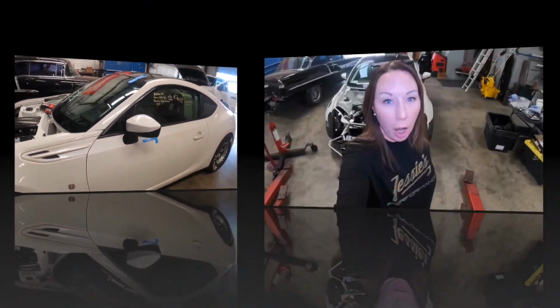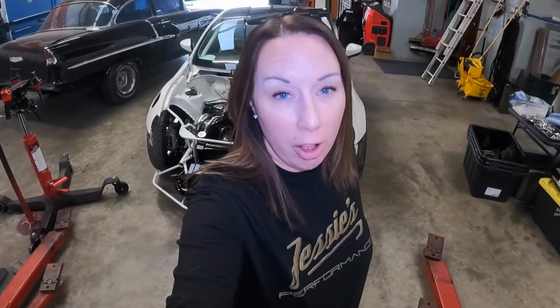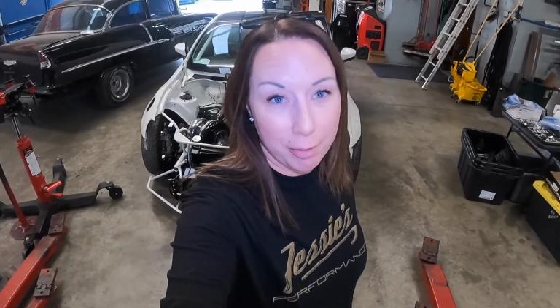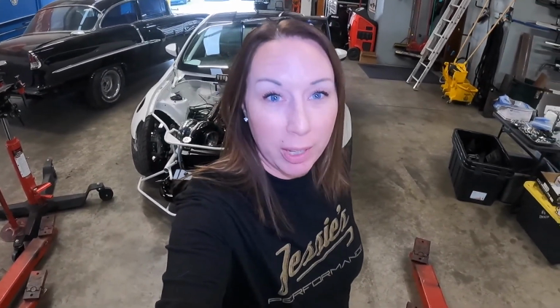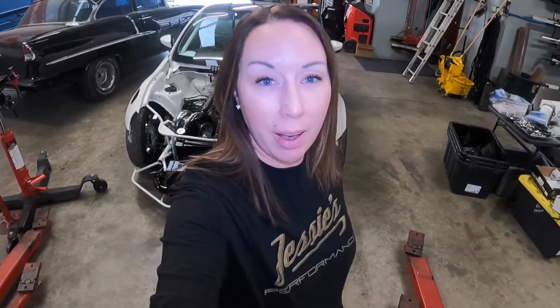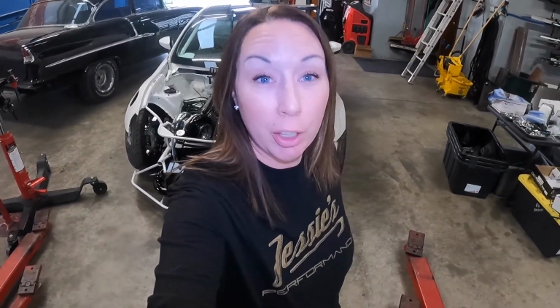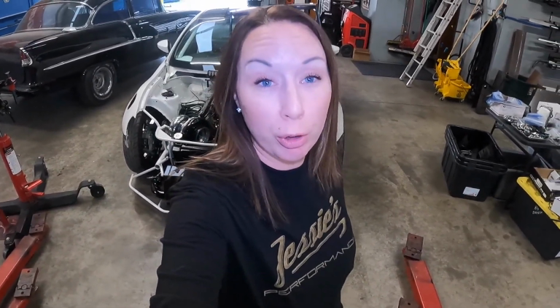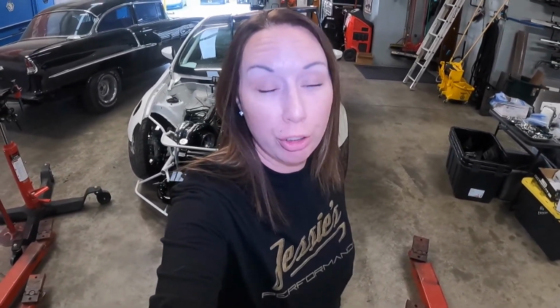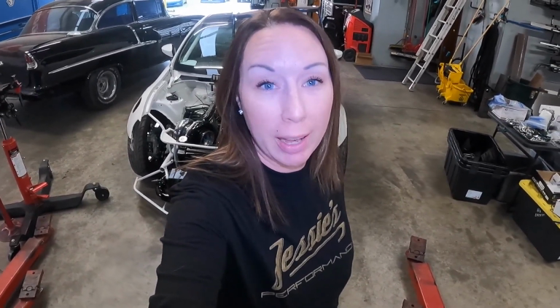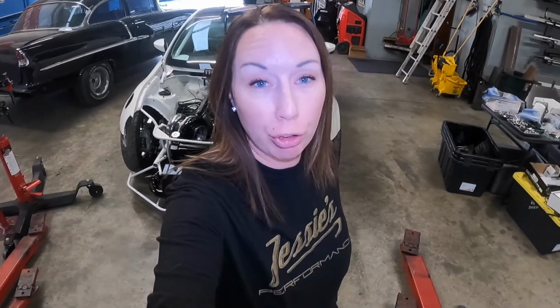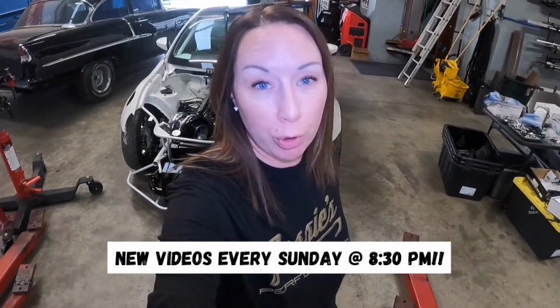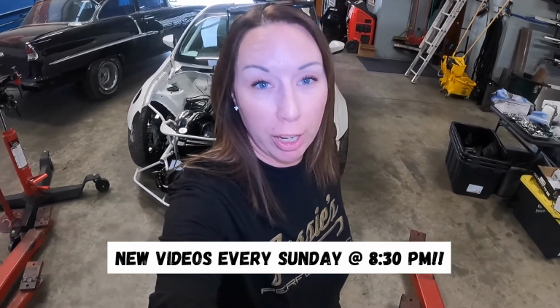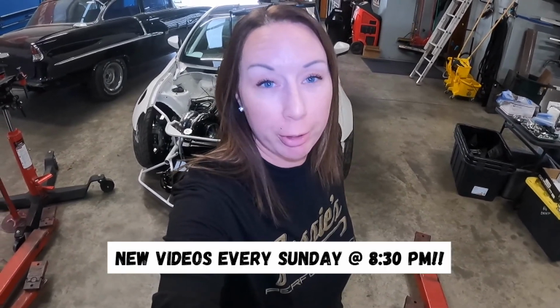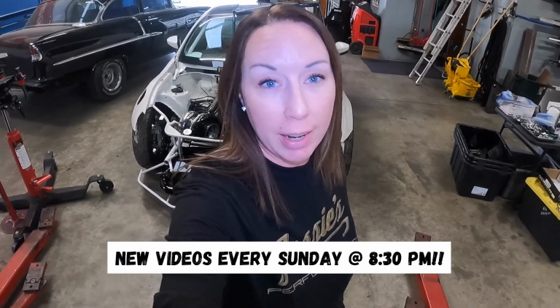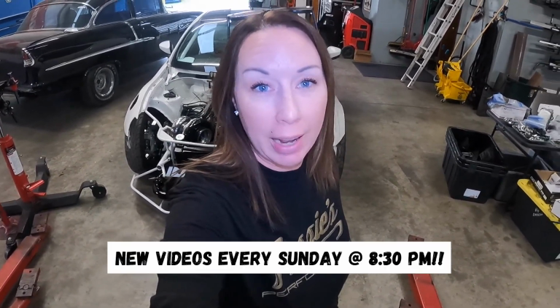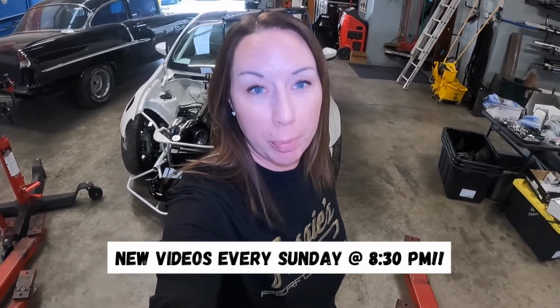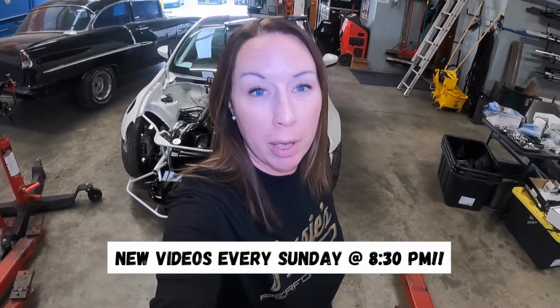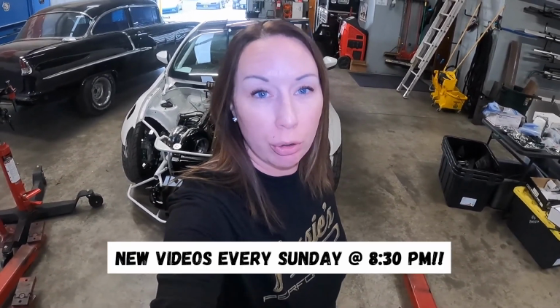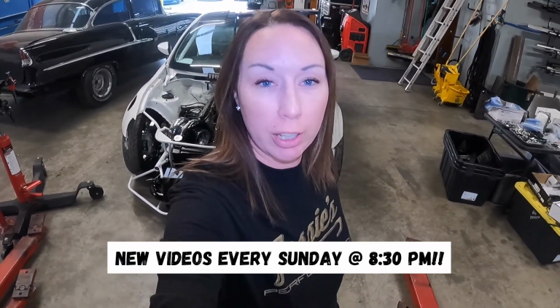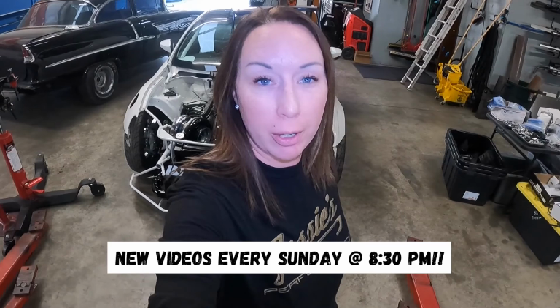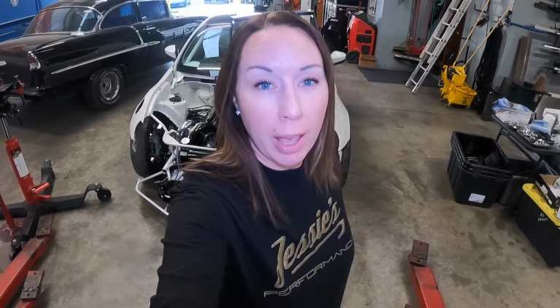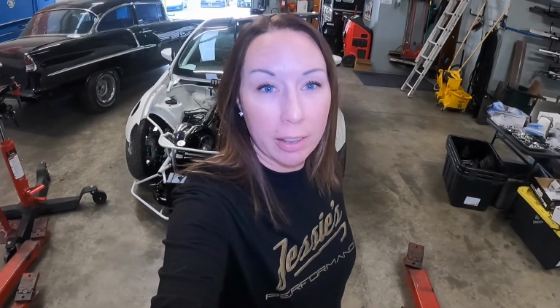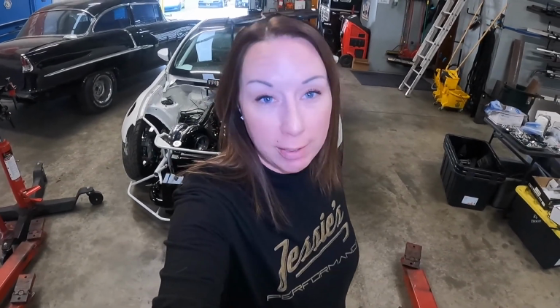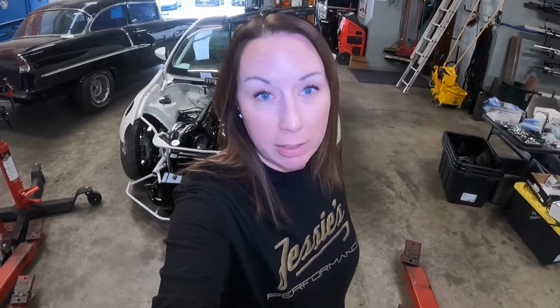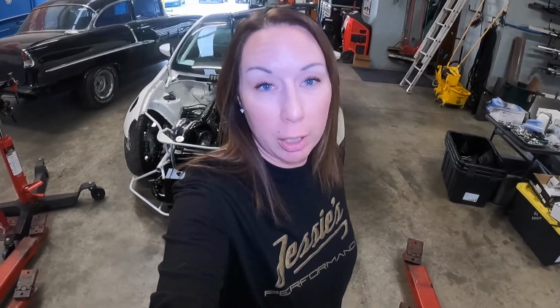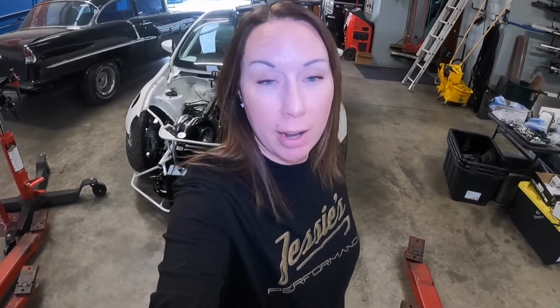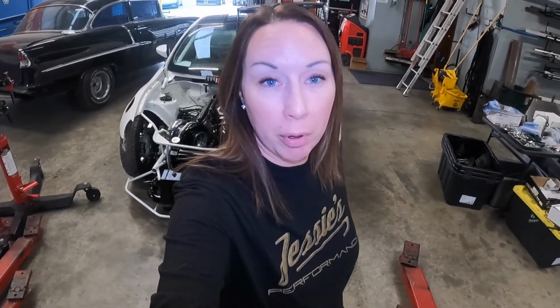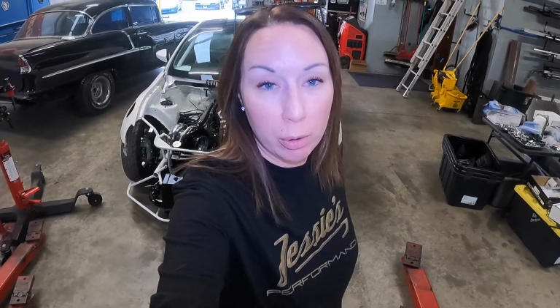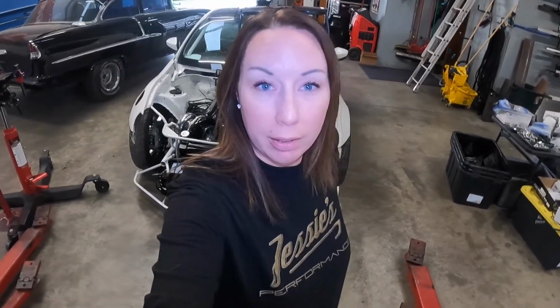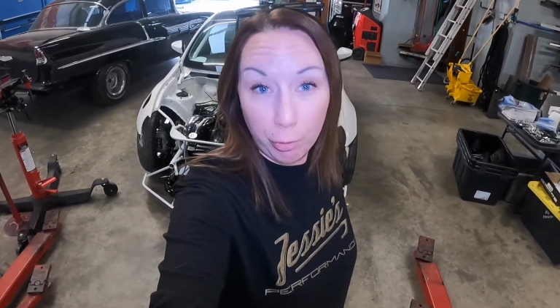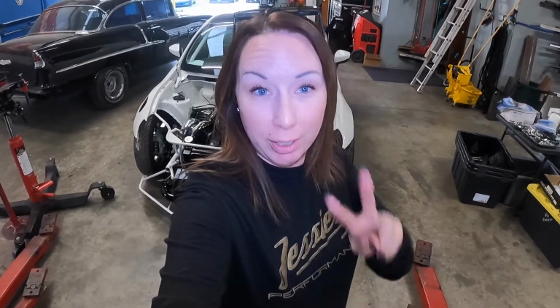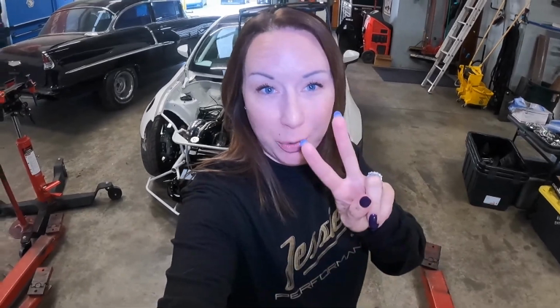All right, y'all — that's it for this week. Thank you so much for watching and make sure you tune into our channel every Sunday night at 8:30 PM to catch our latest videos. The Trans Am update is actually going to be done in a separate video. Thank you for watching — see you next week.